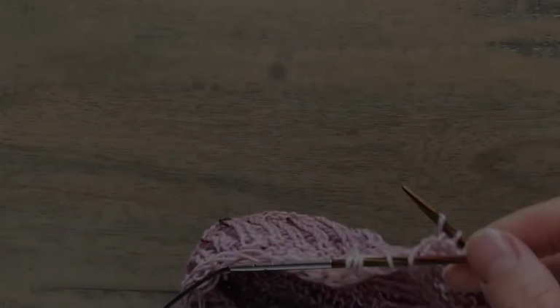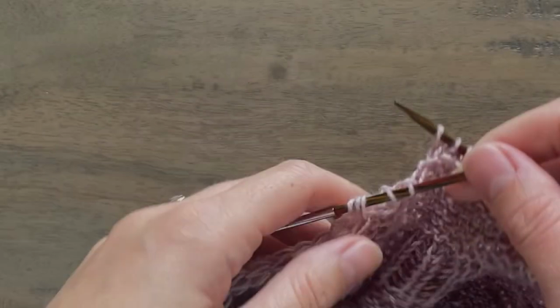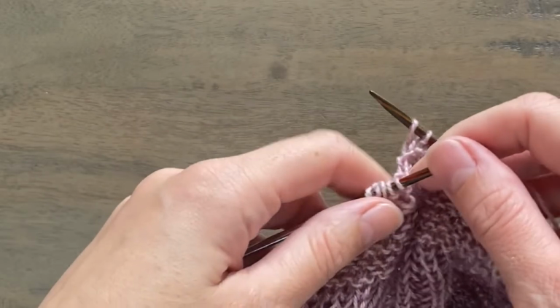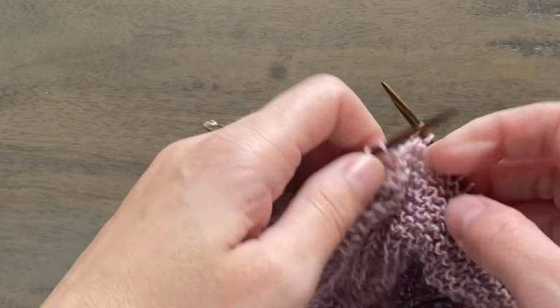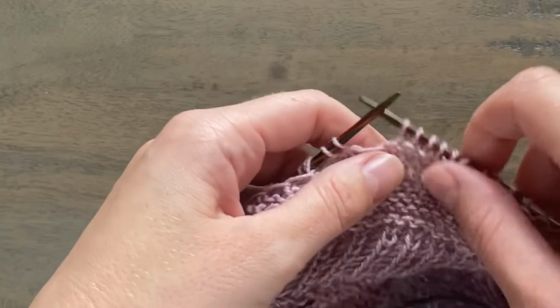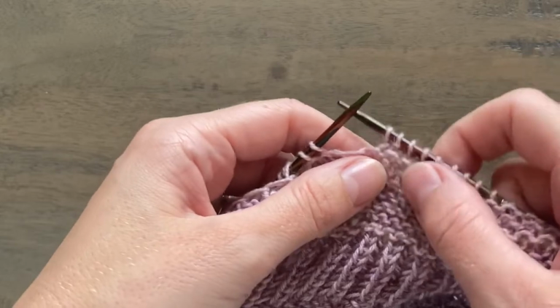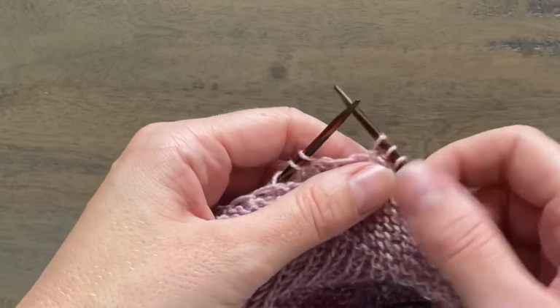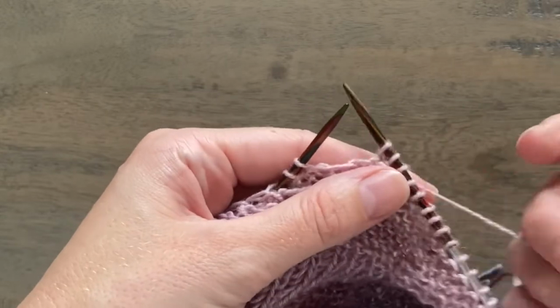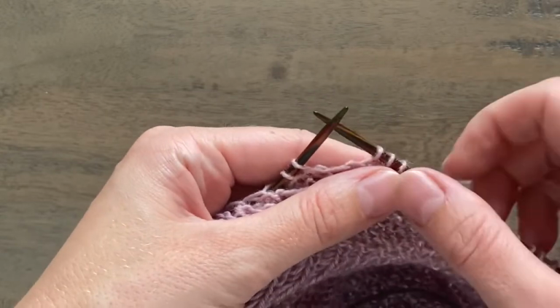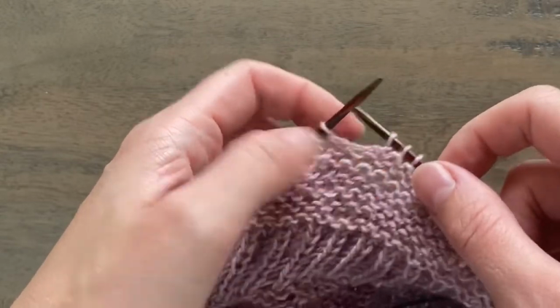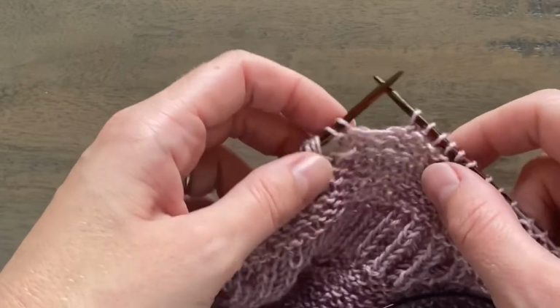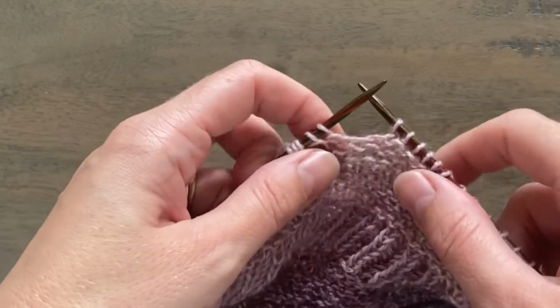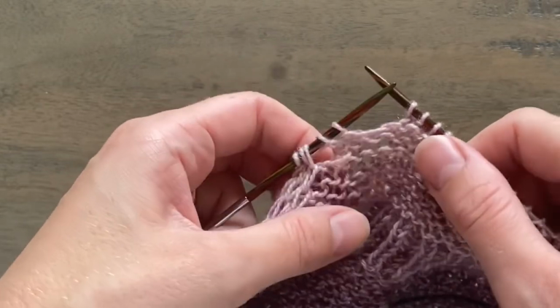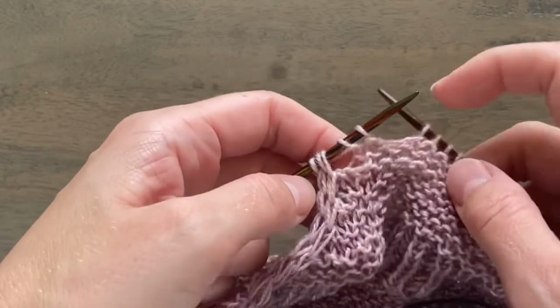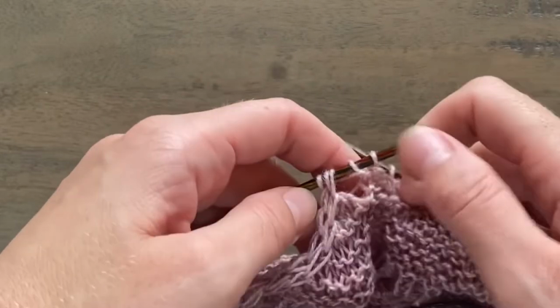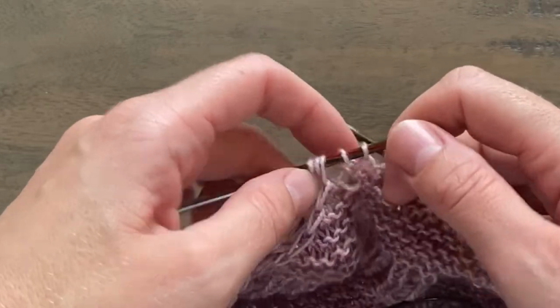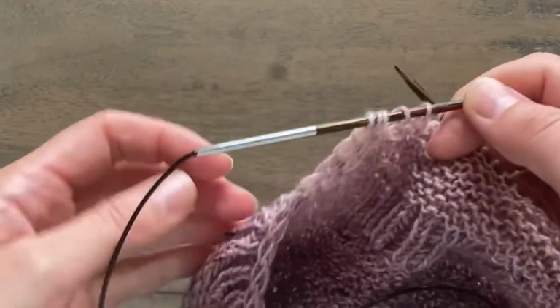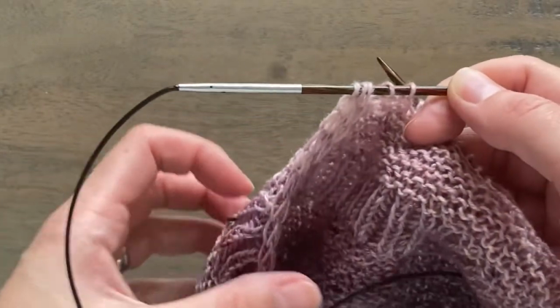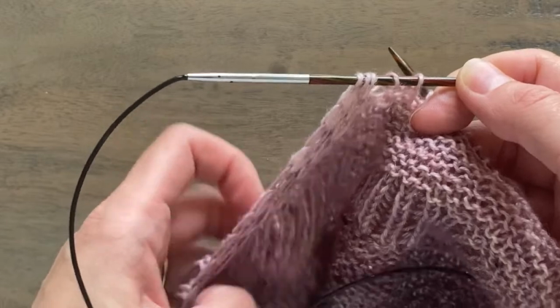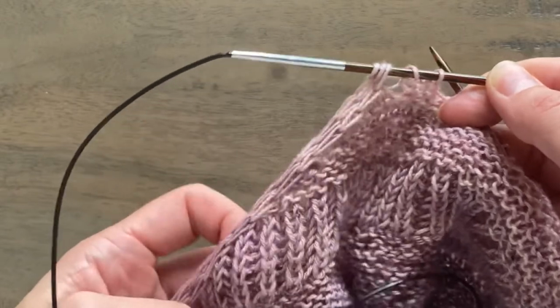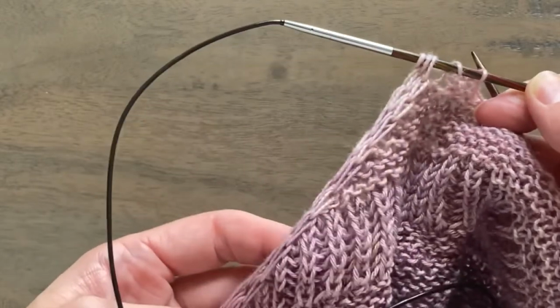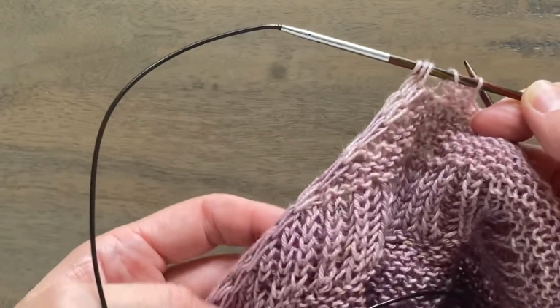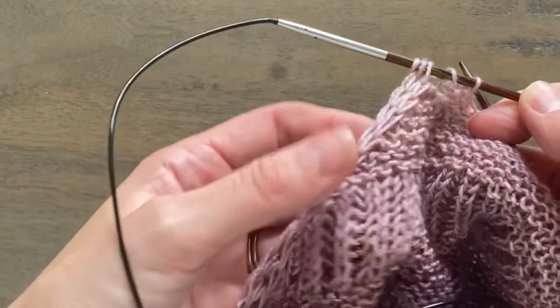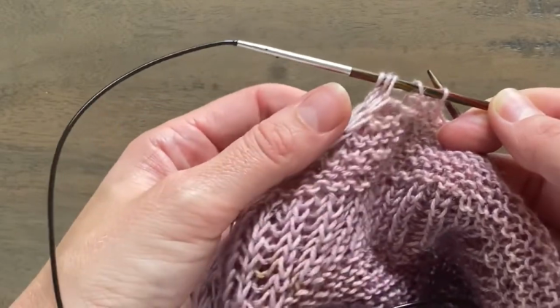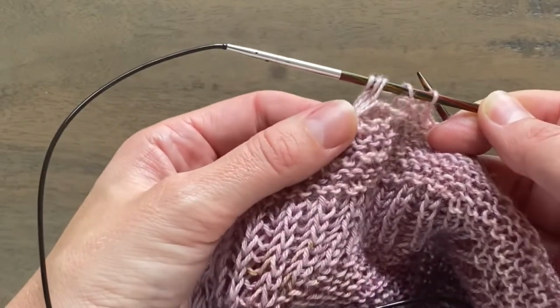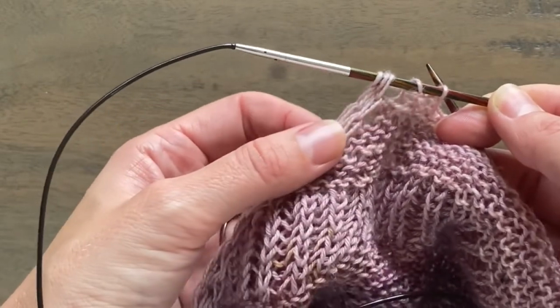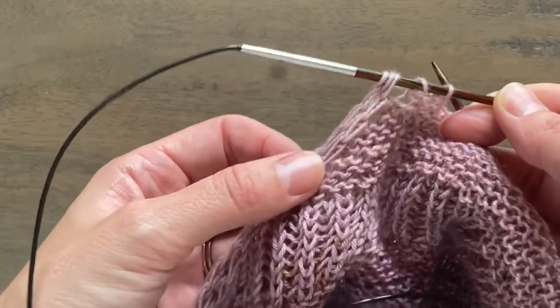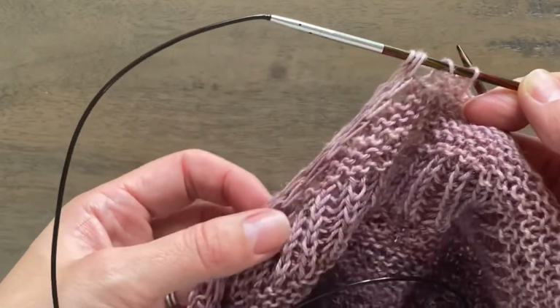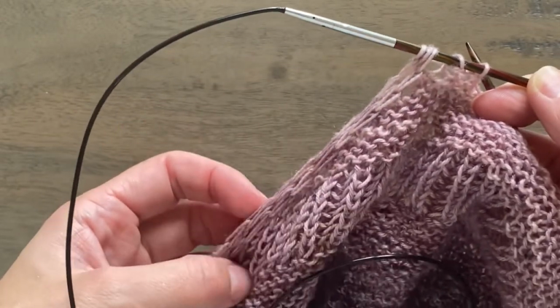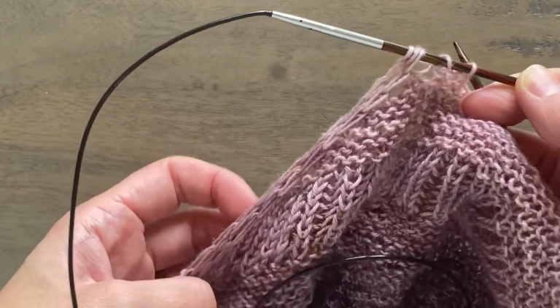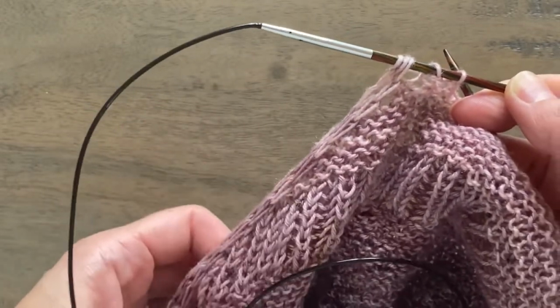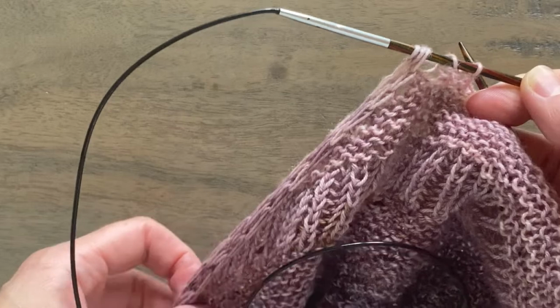Hi everyone, this is a tutorial for the Black Elephant Advent Shawl. I want to show you how loosely you need to work the diagonal I-cord edge of each of the wings.